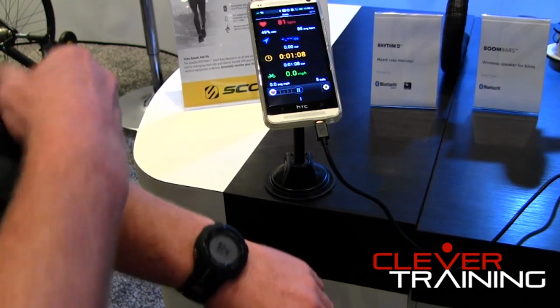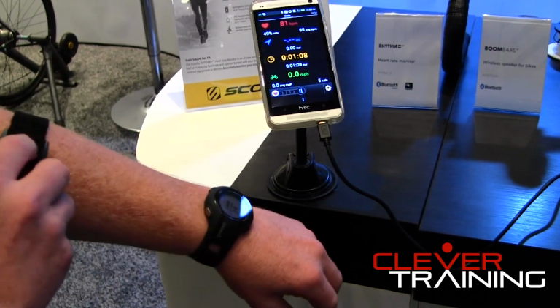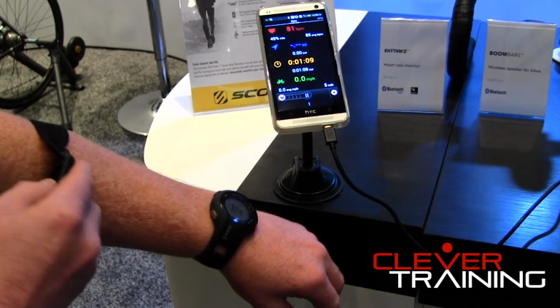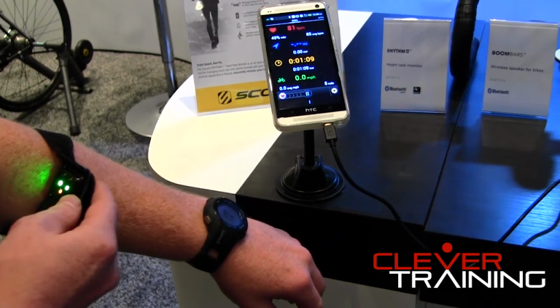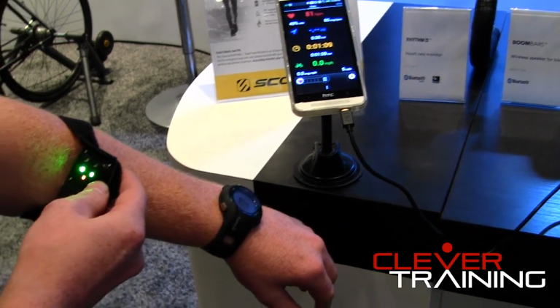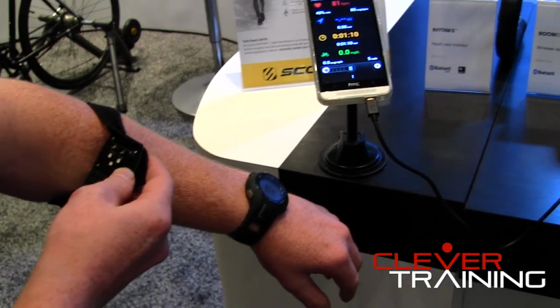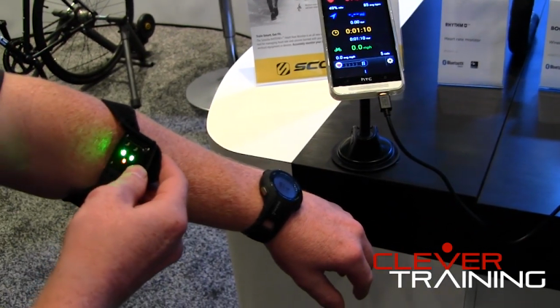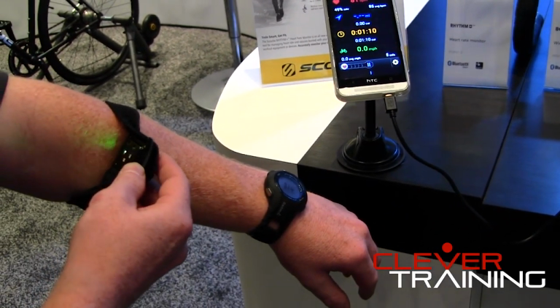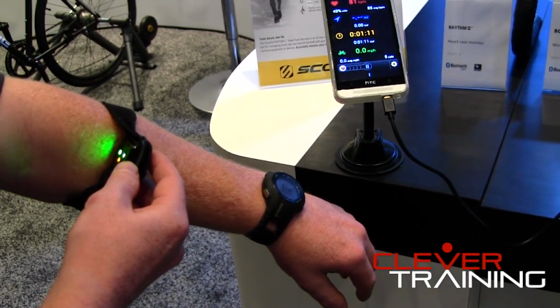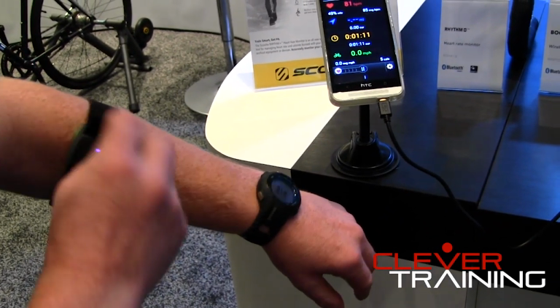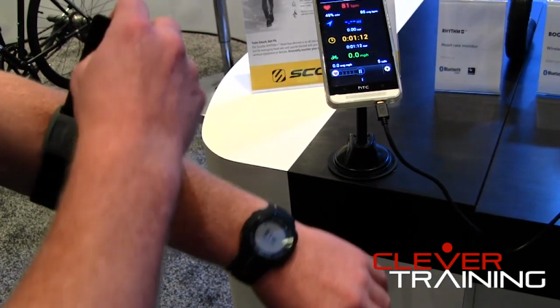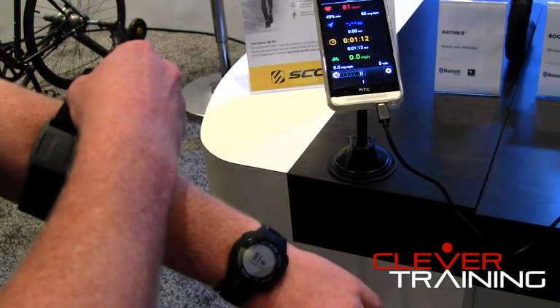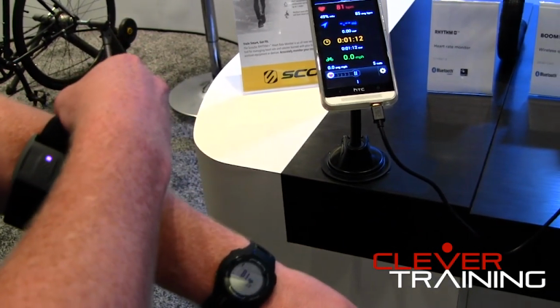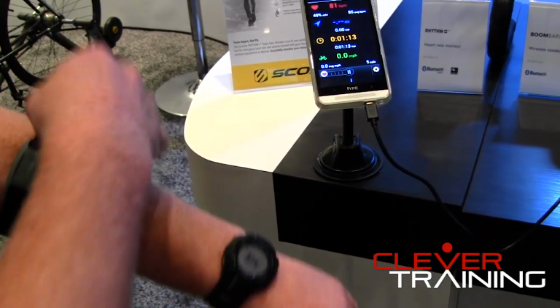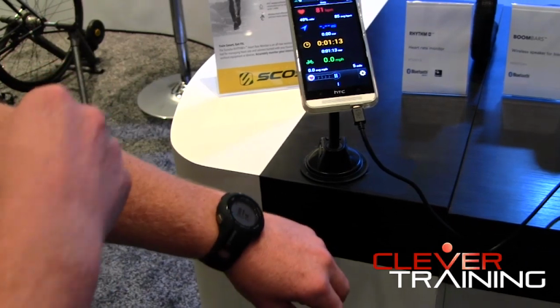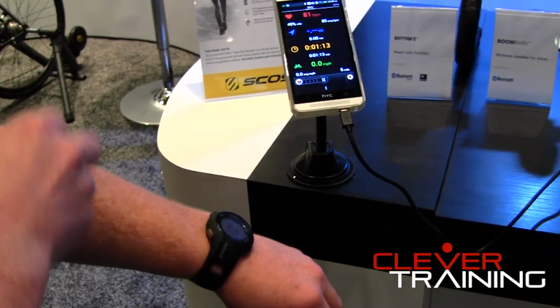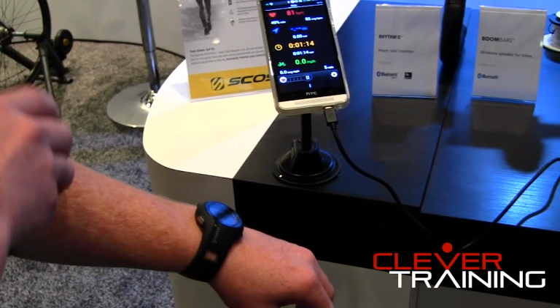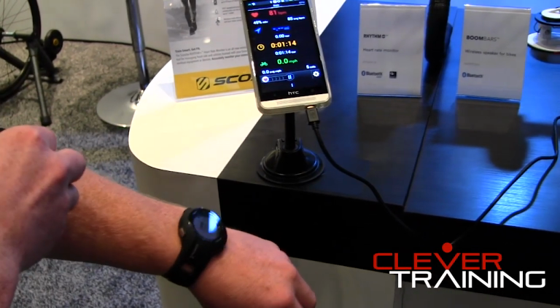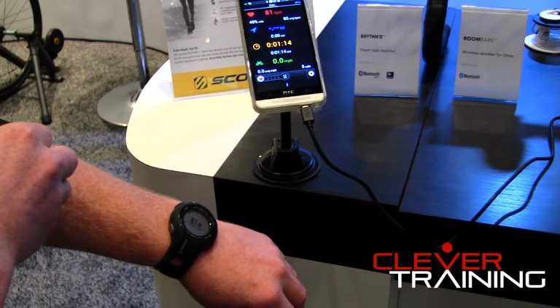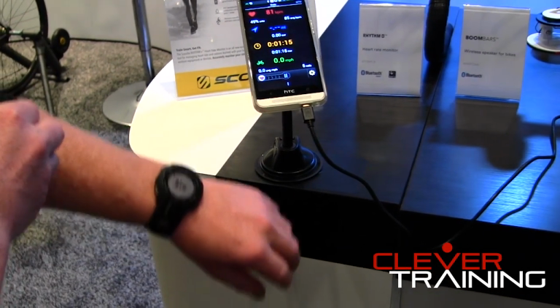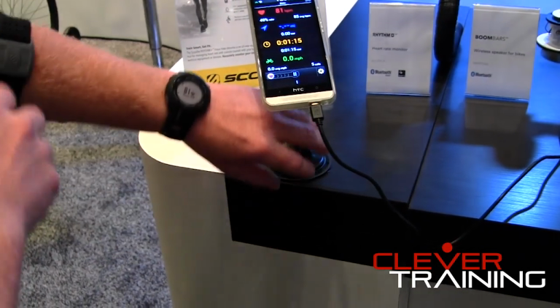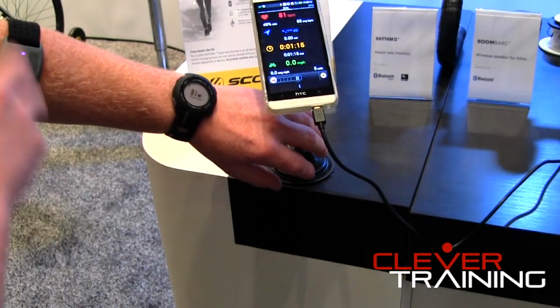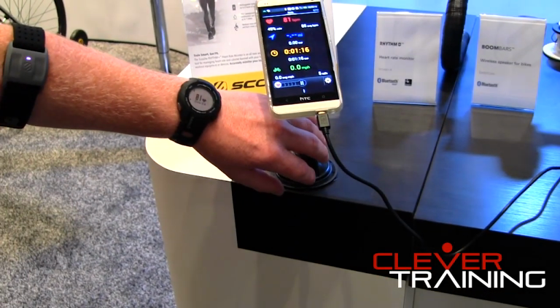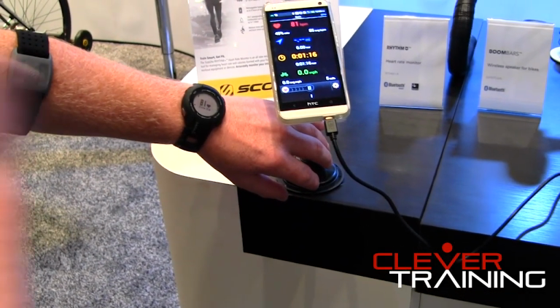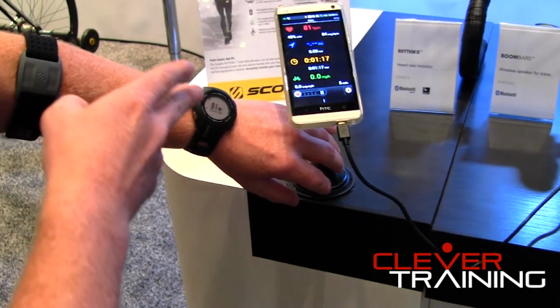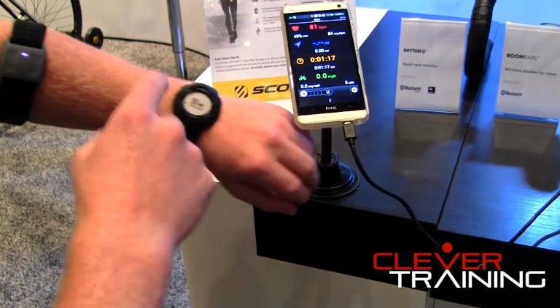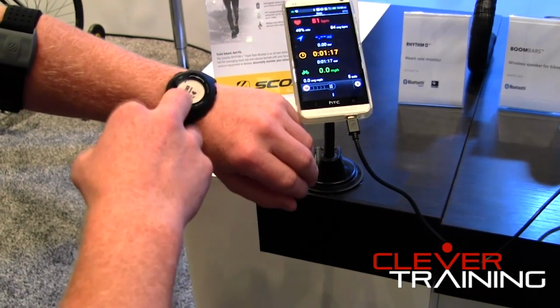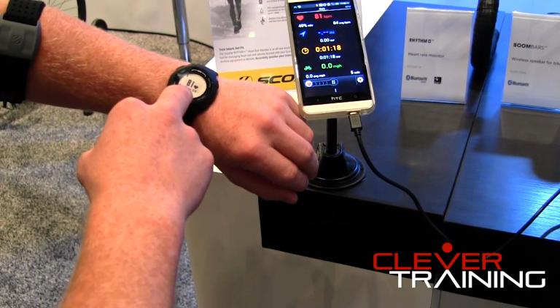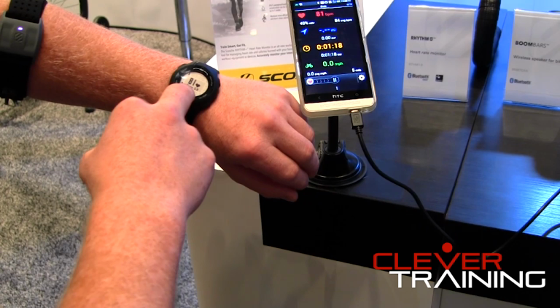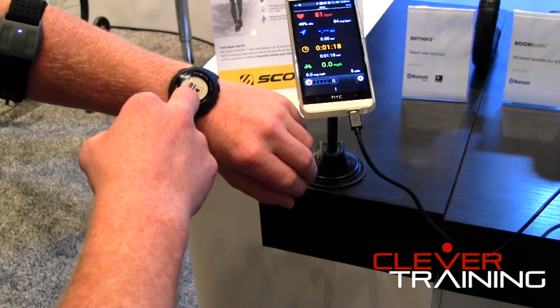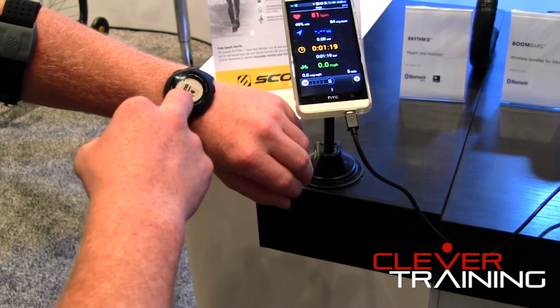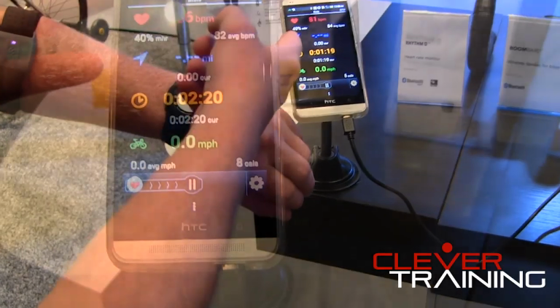It's an optical LED sensor. You can see on the underside it's got LED lights that shoot light into the bloodstream, and that light is picked up by an optical photo sensor, and then the real-time heart rate is fed to both the smartwatch and the app.